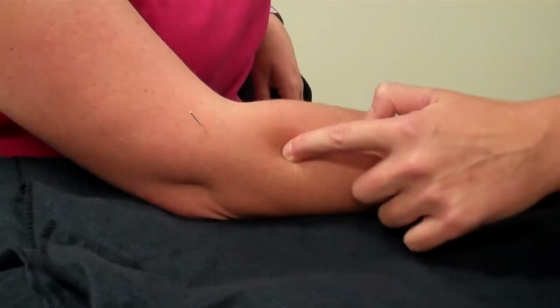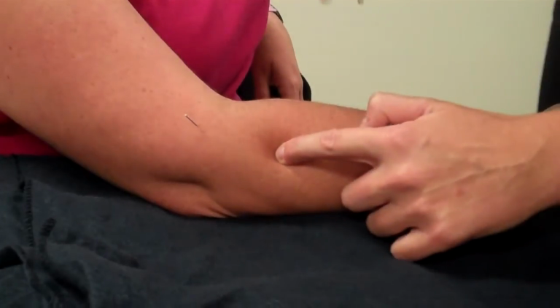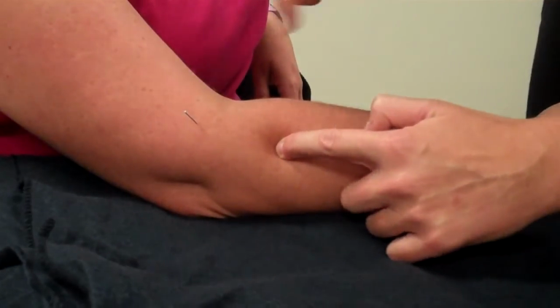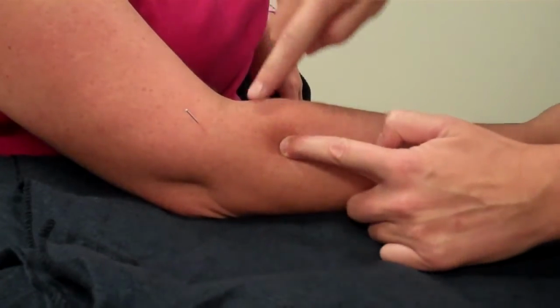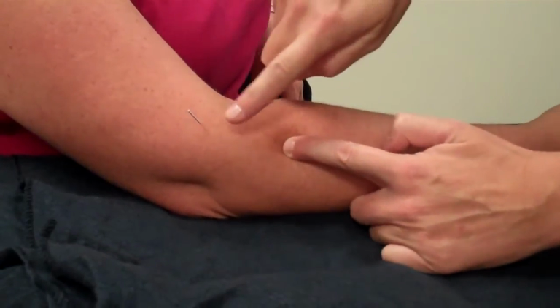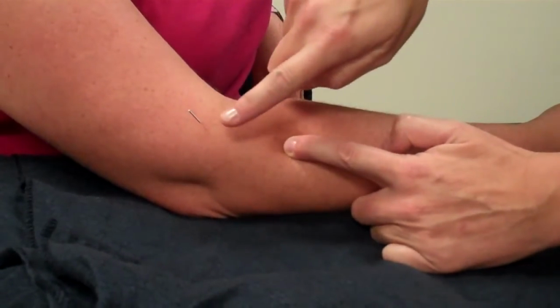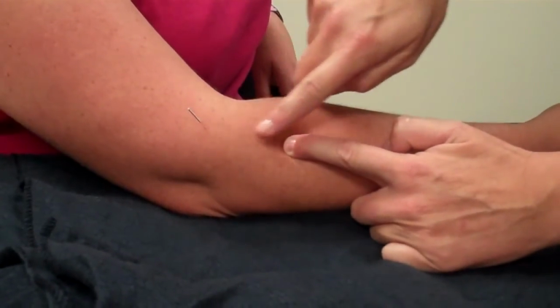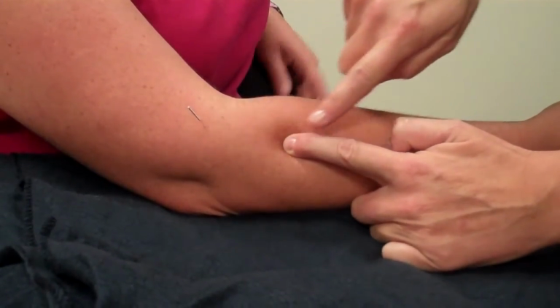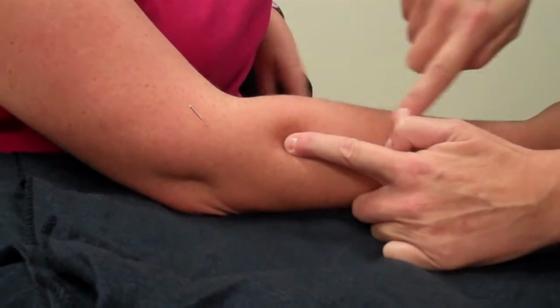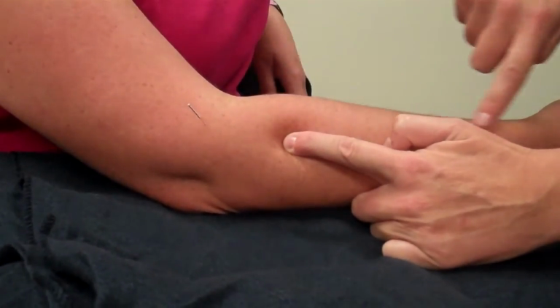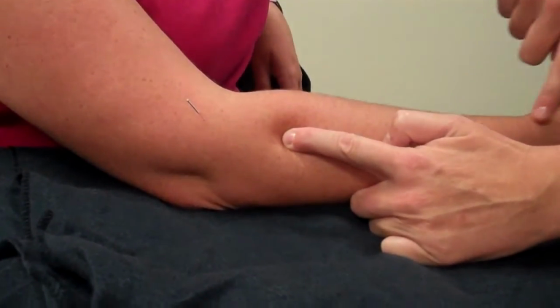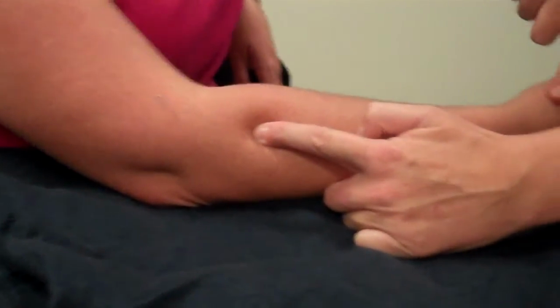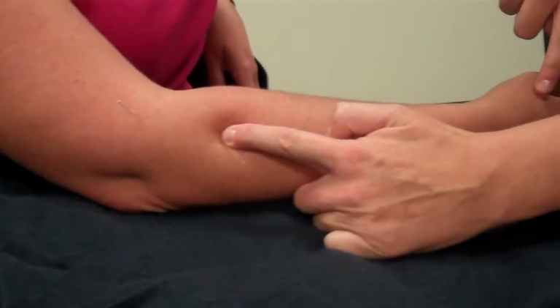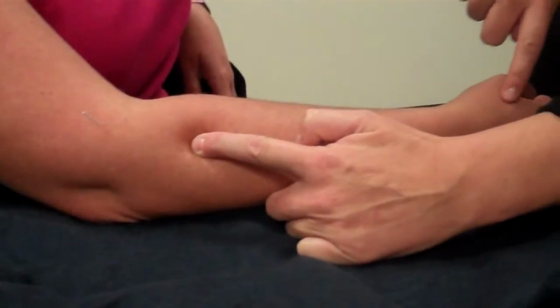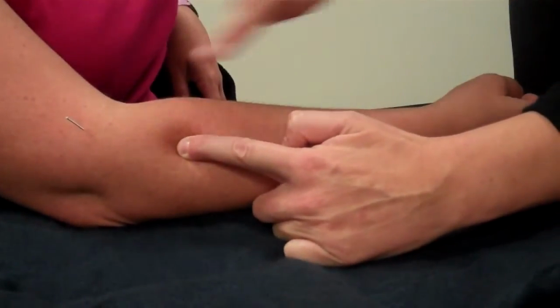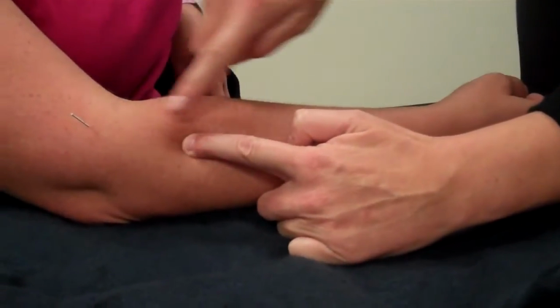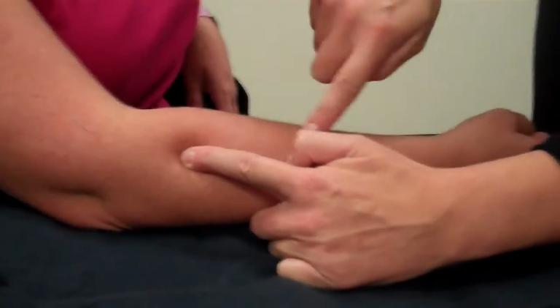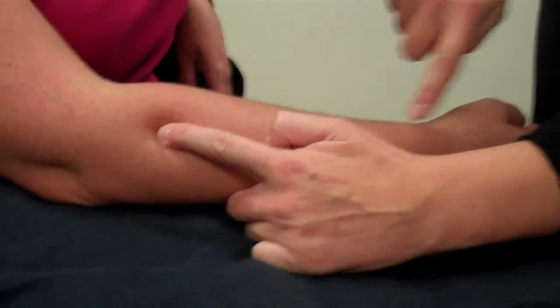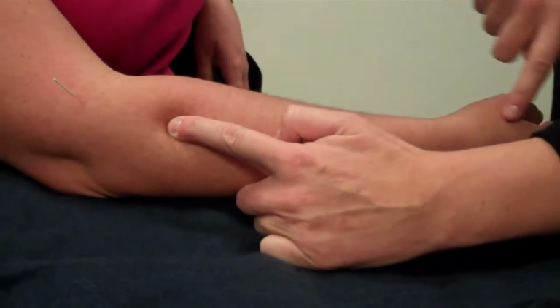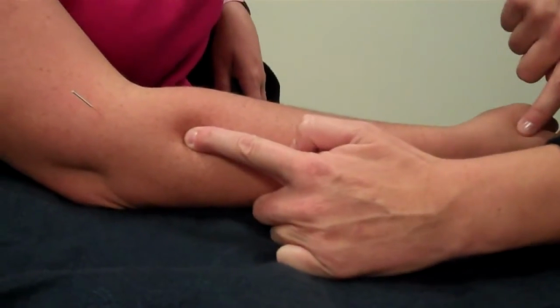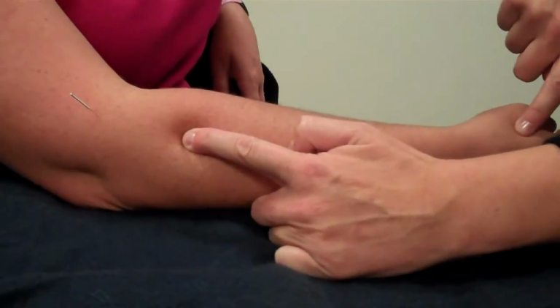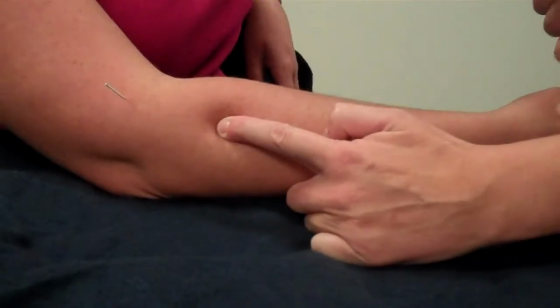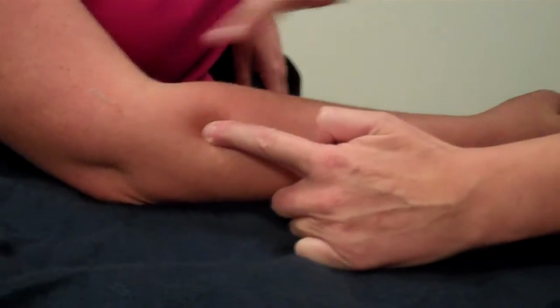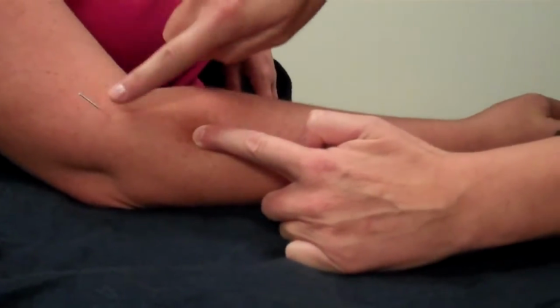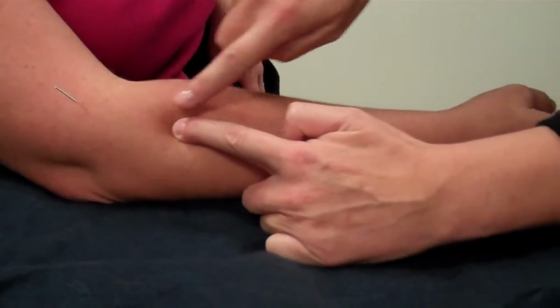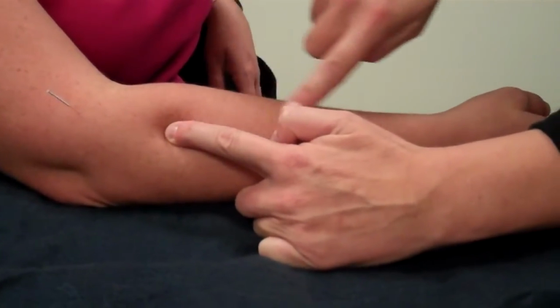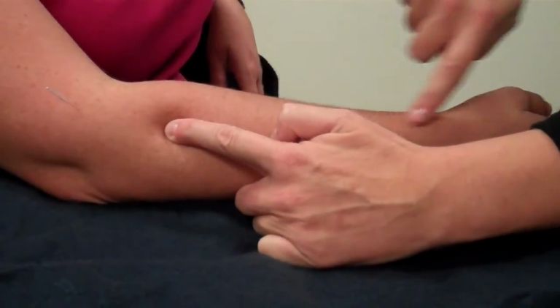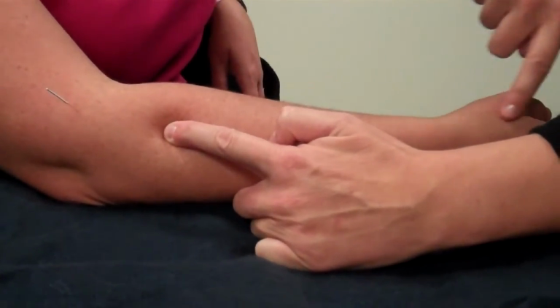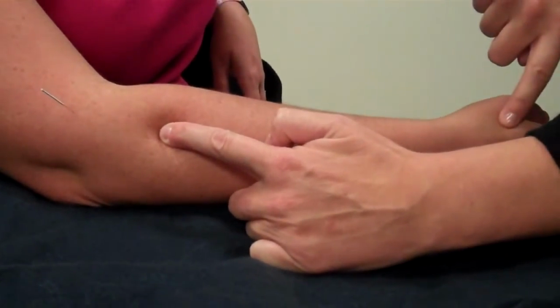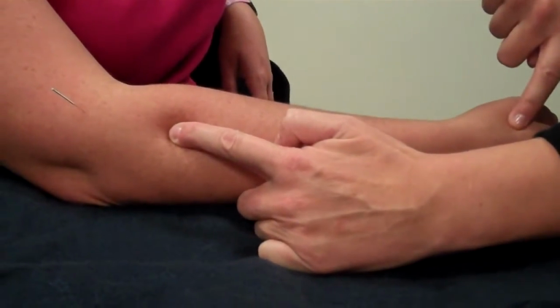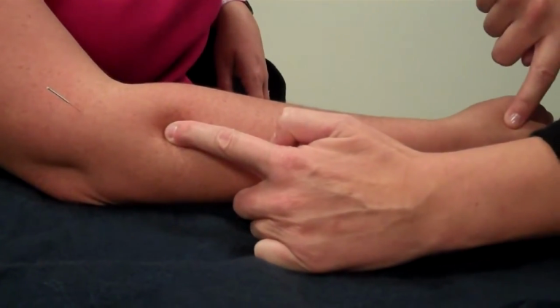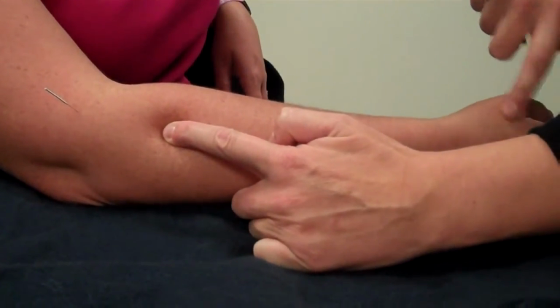Okay, so there you go. Think of it as: when you start to learn your meridians, the LI meridian will run down to the hand. So just try and keep it in line with the meridian.